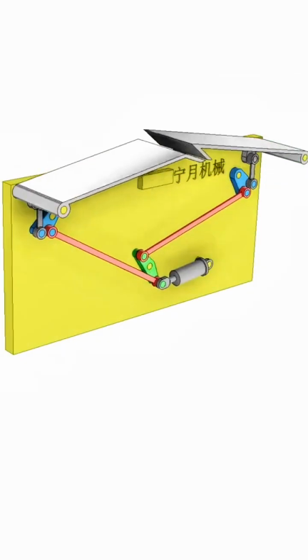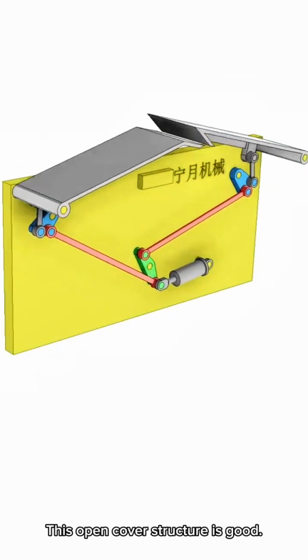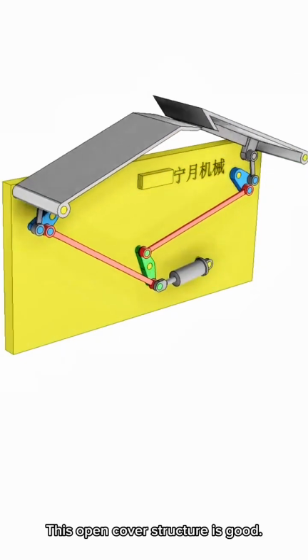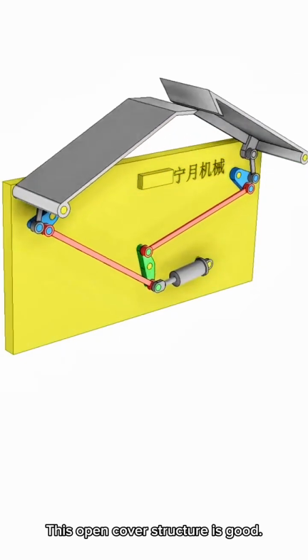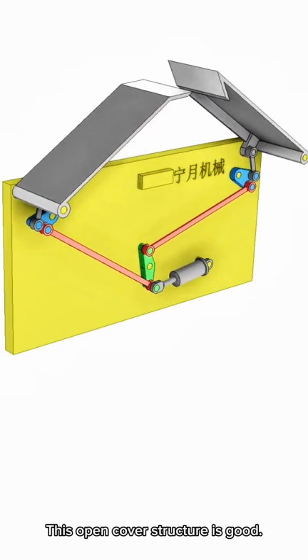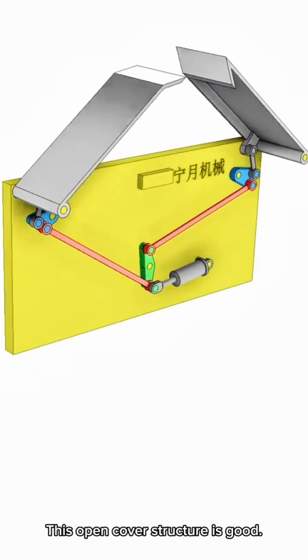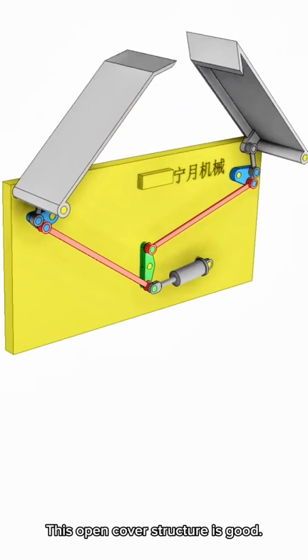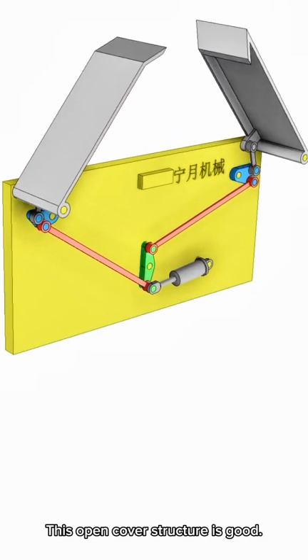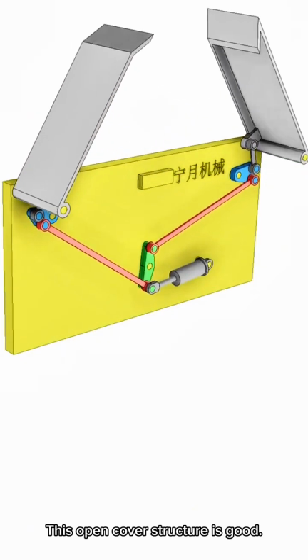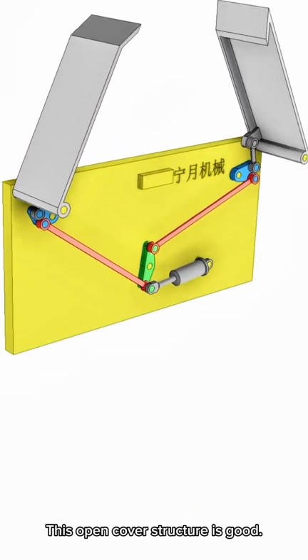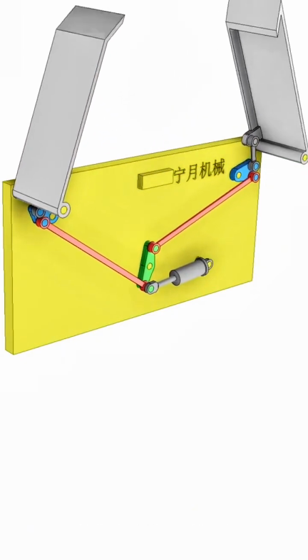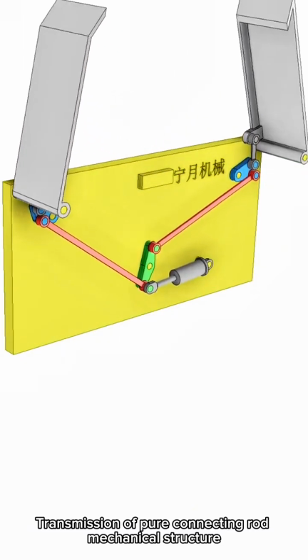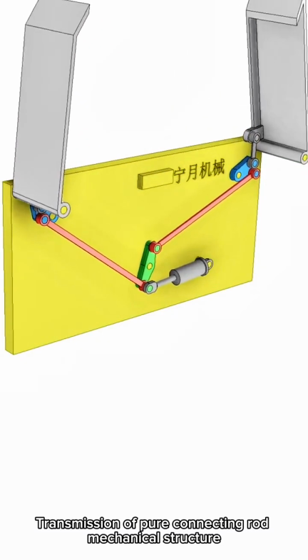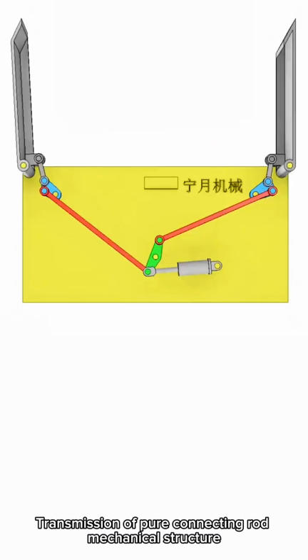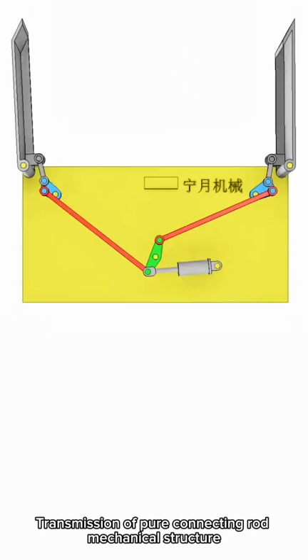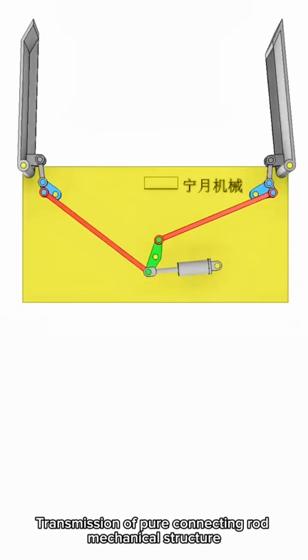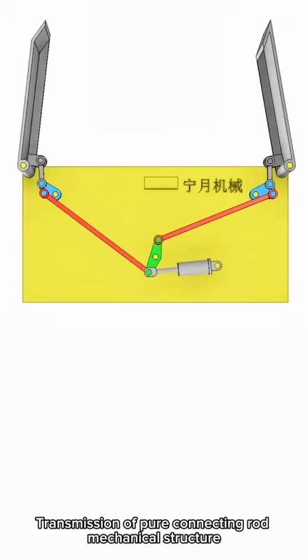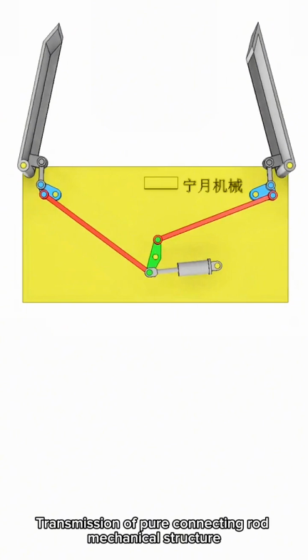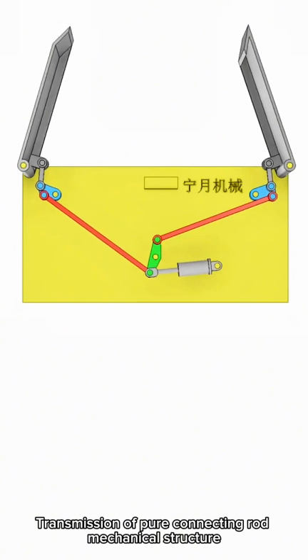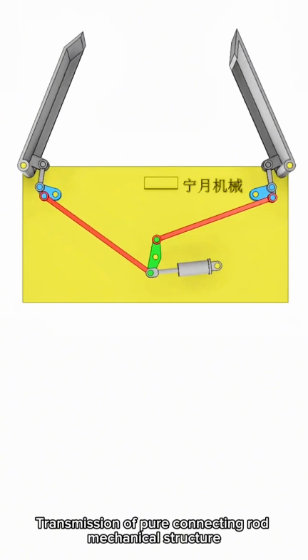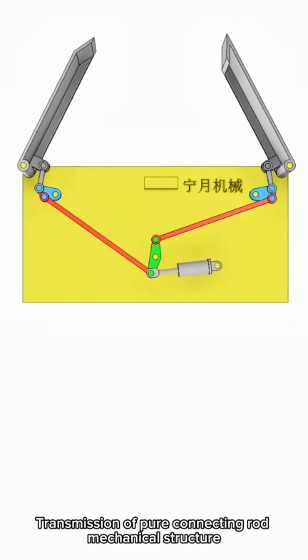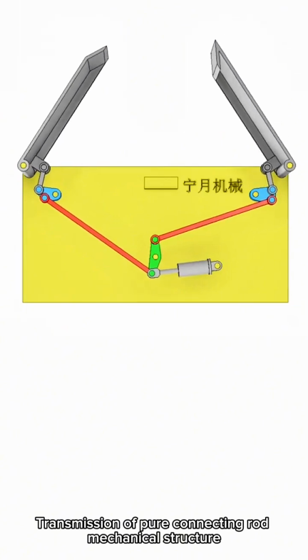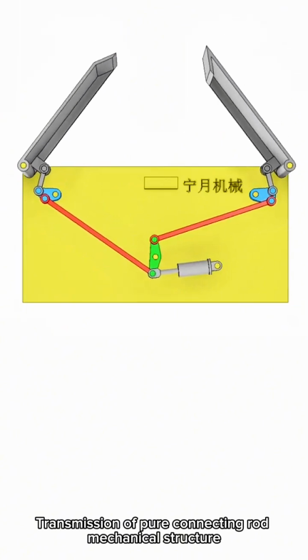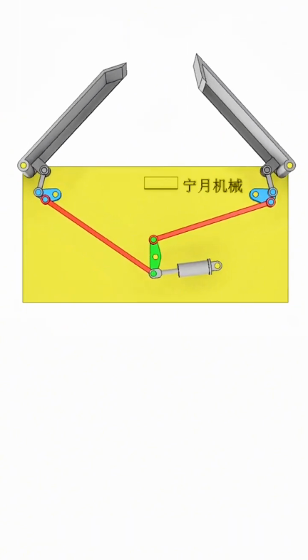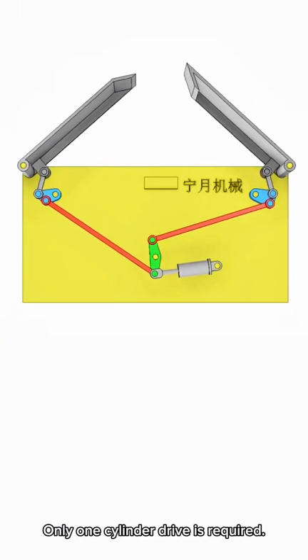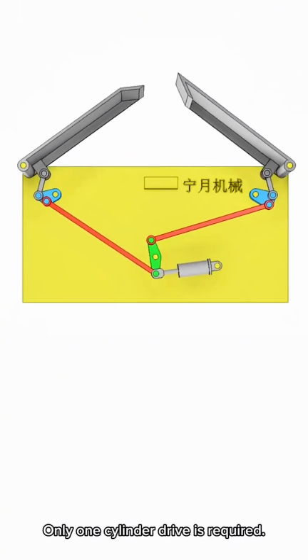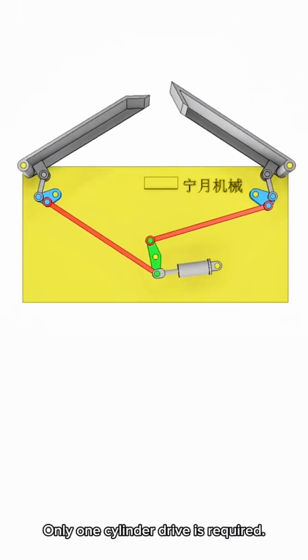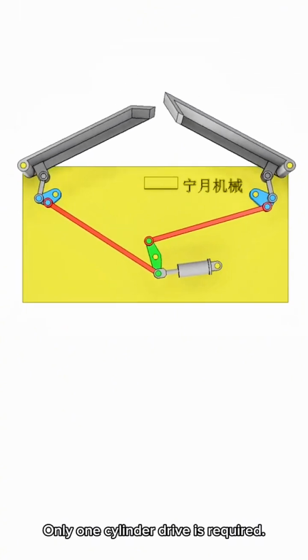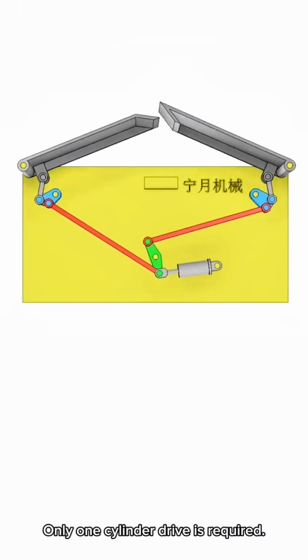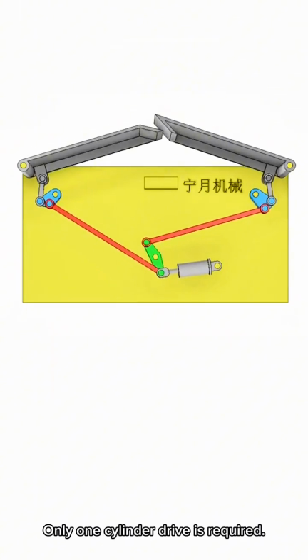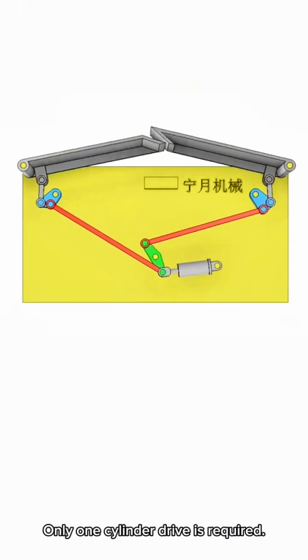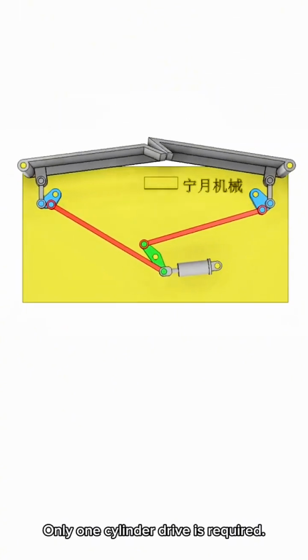This open cover structure is good. It uses transmission of a pure connecting rod mechanical structure, and only one cylinder drive is required.